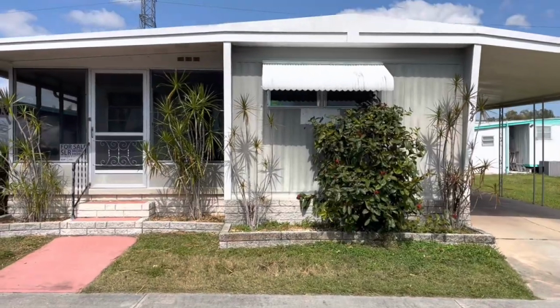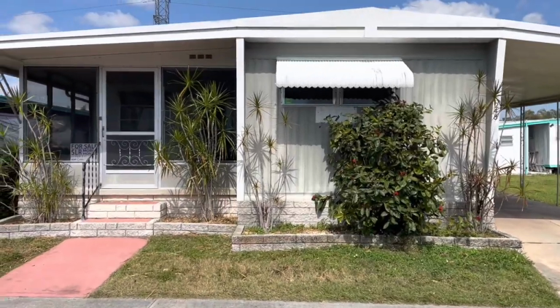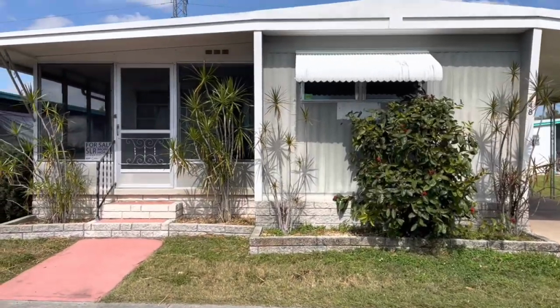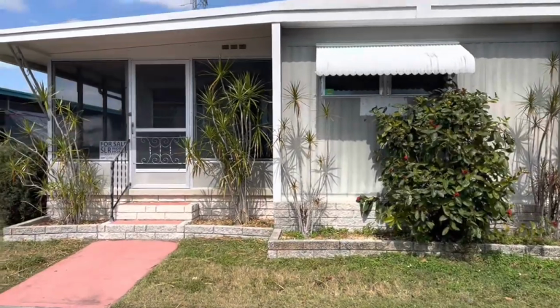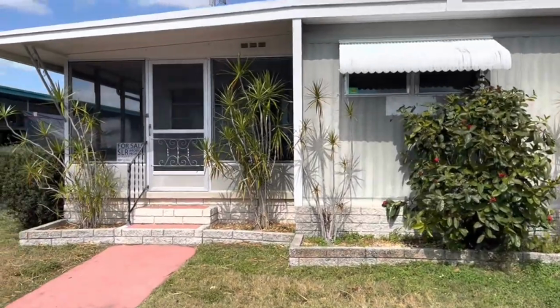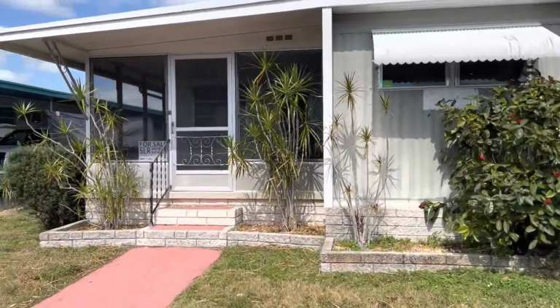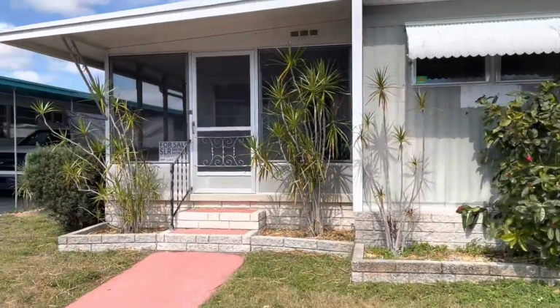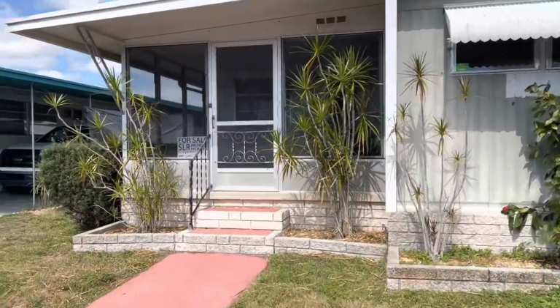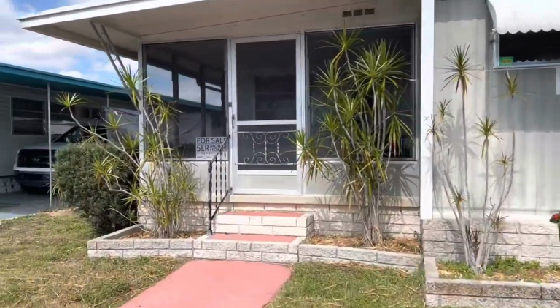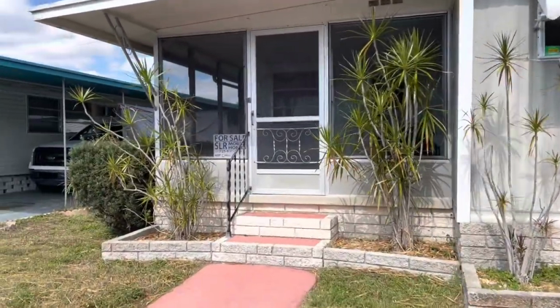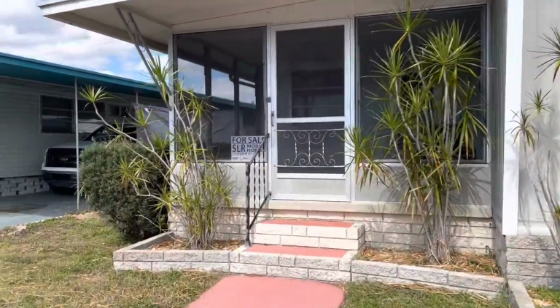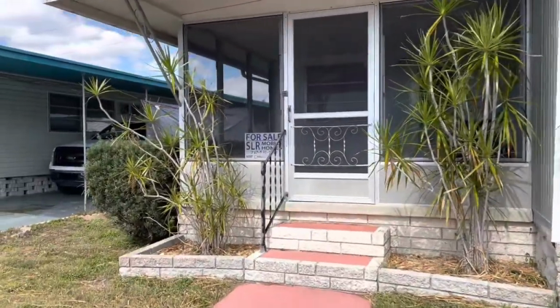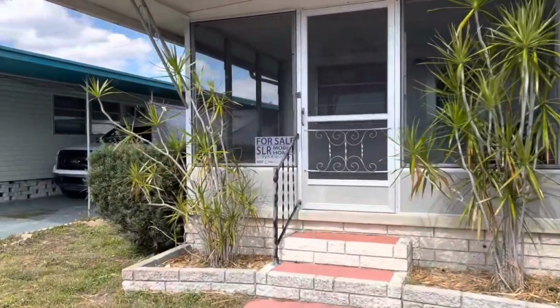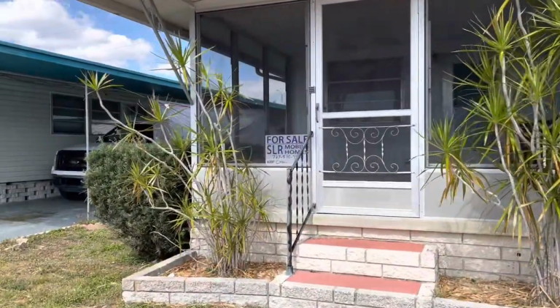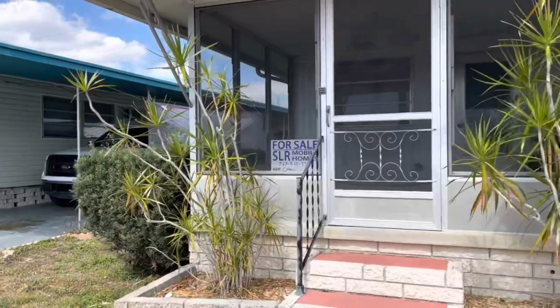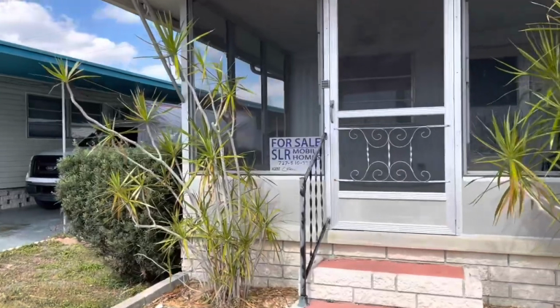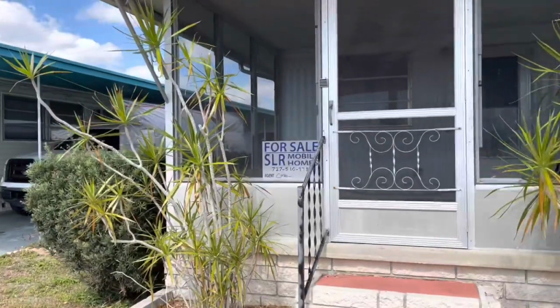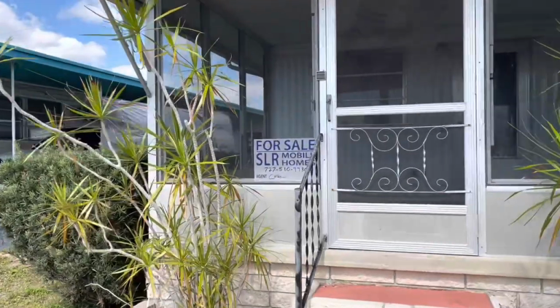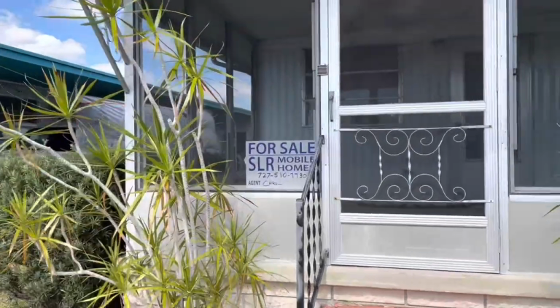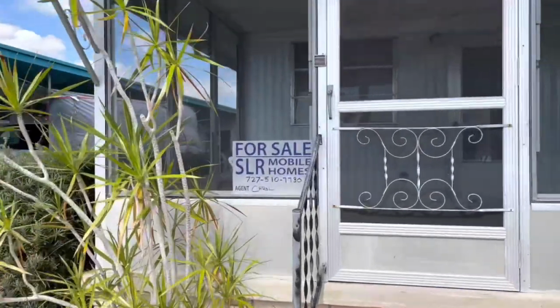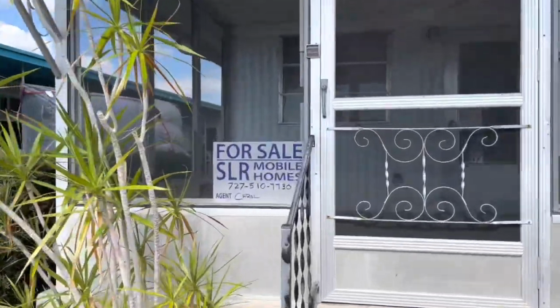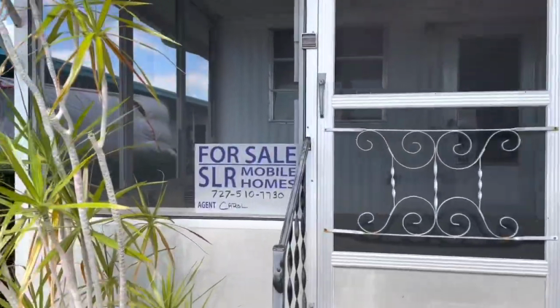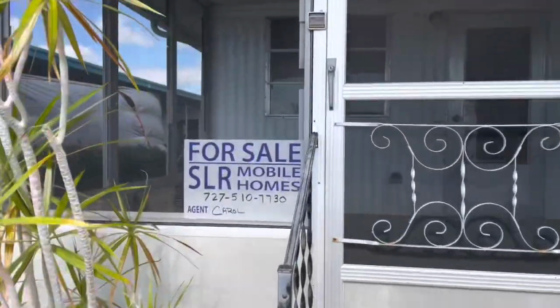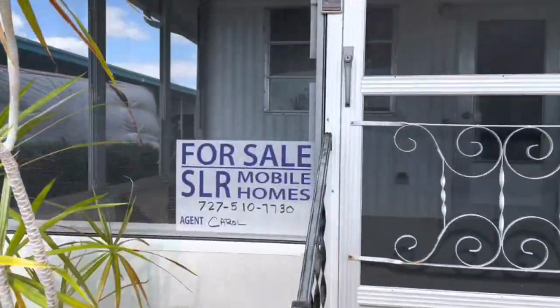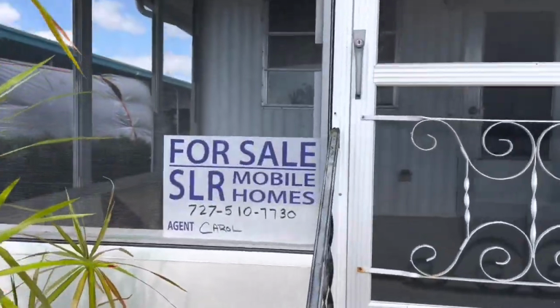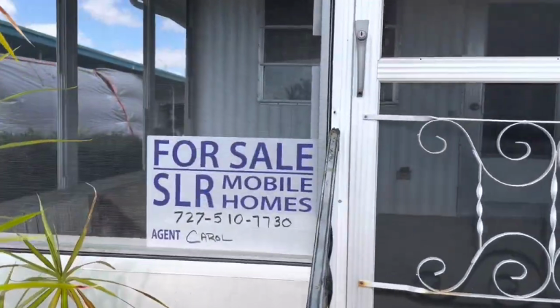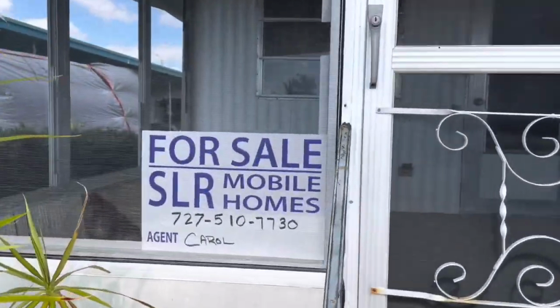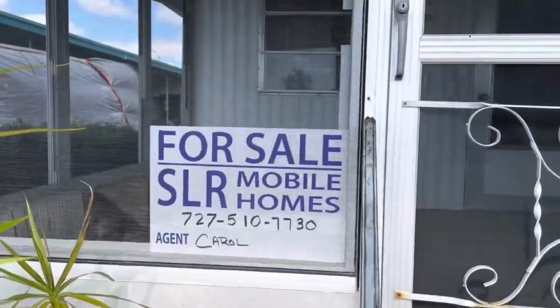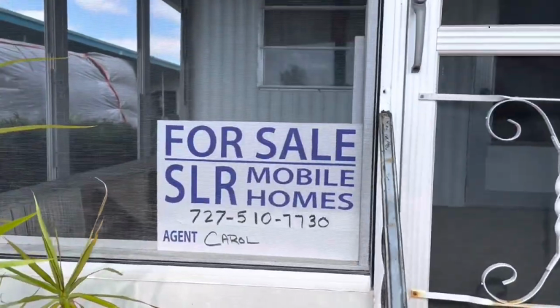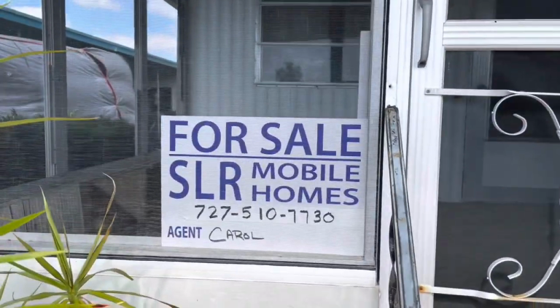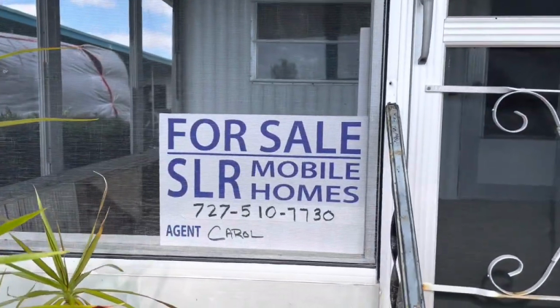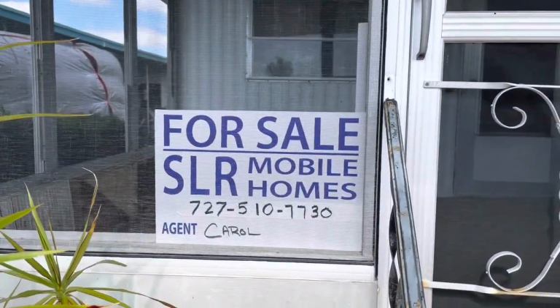Hi, this is Greg, SLR Mobile Homes. We're down here in Bay Ranch Mobile Home Park, Largo, Florida.